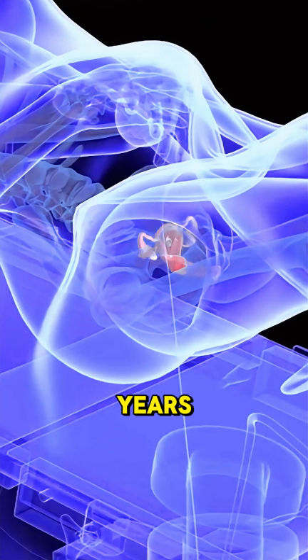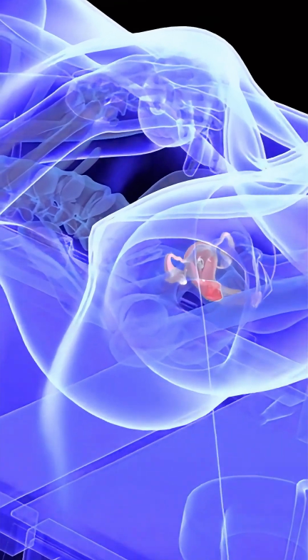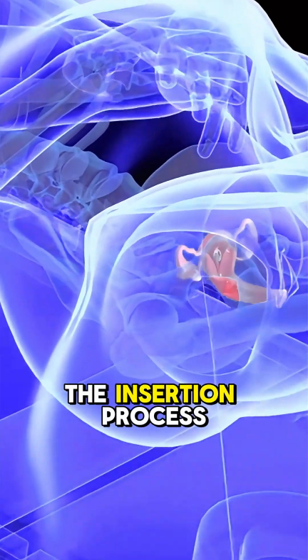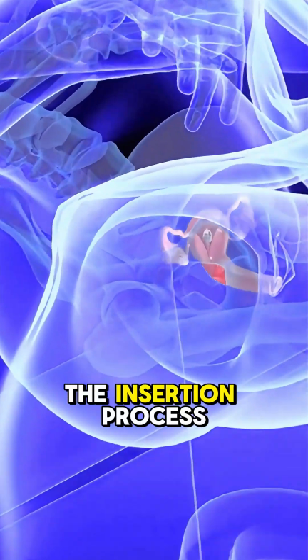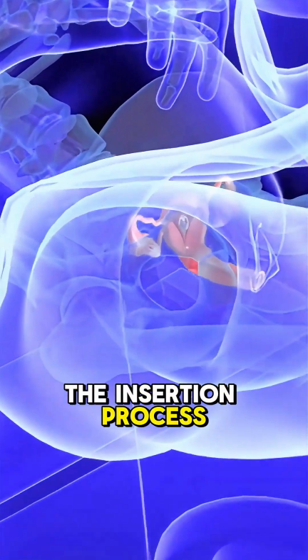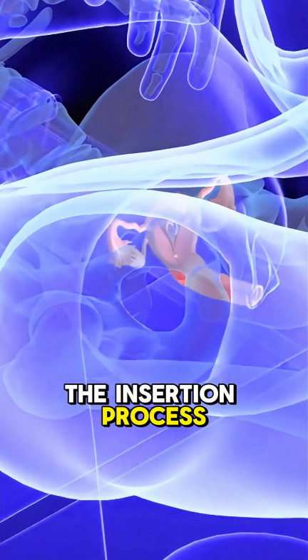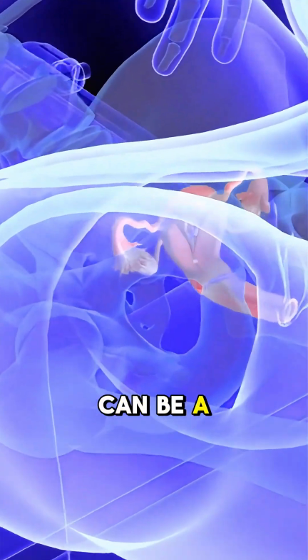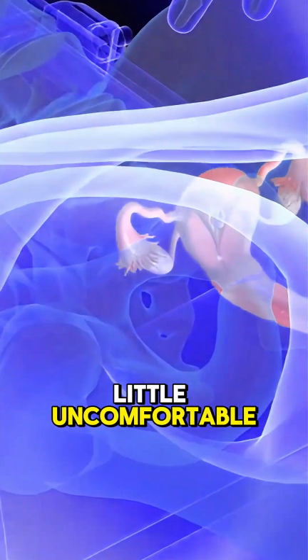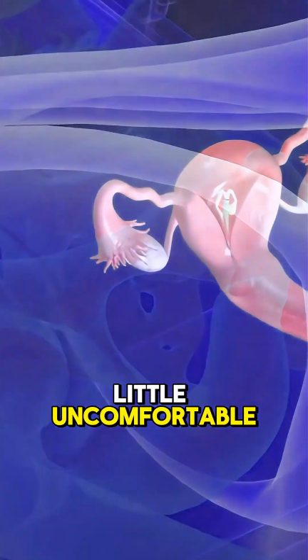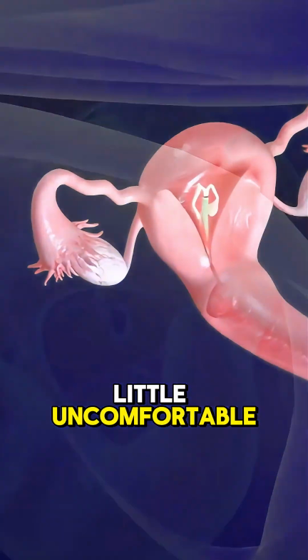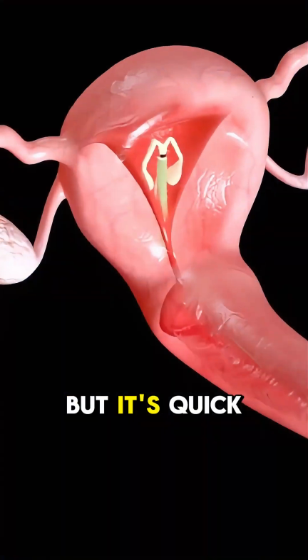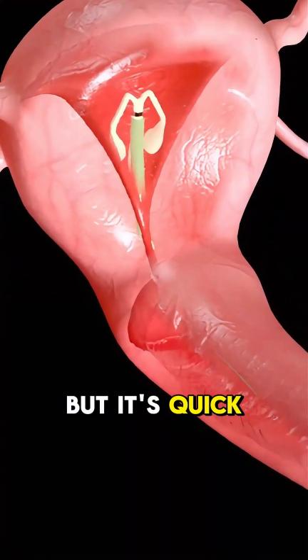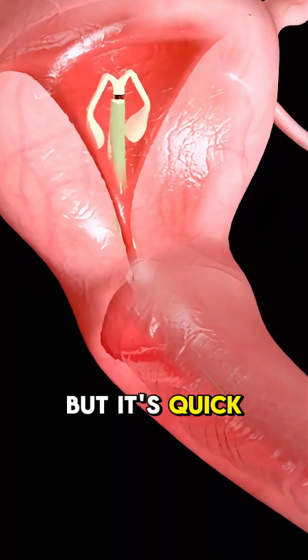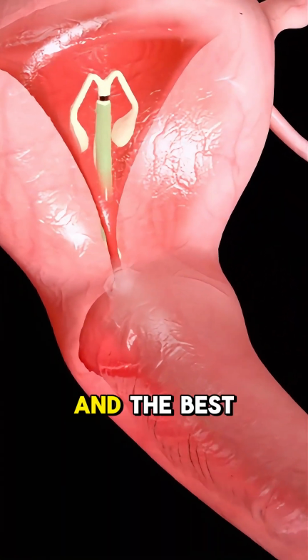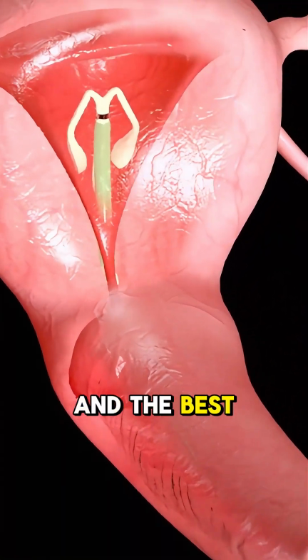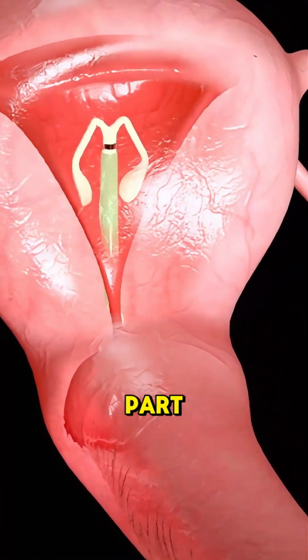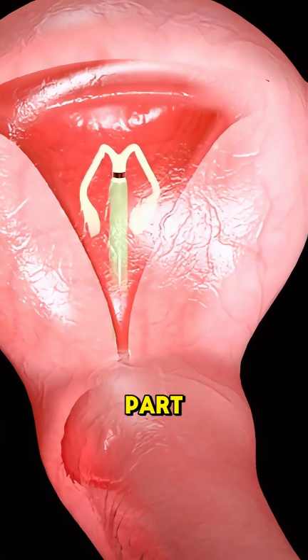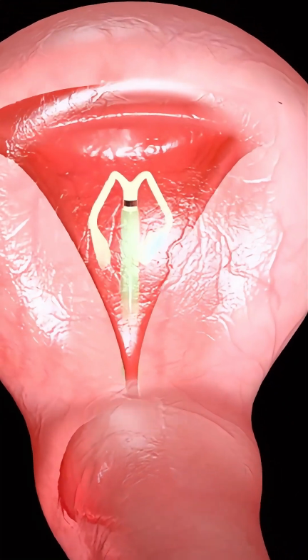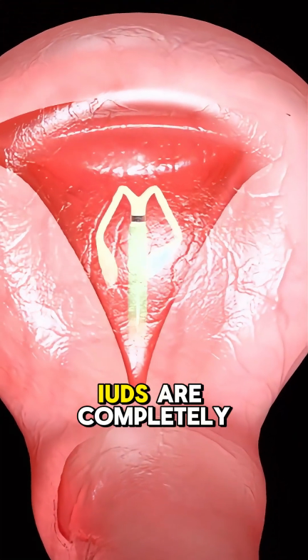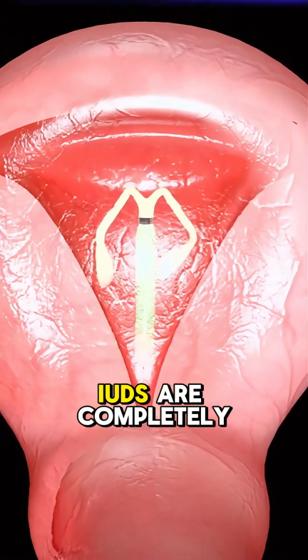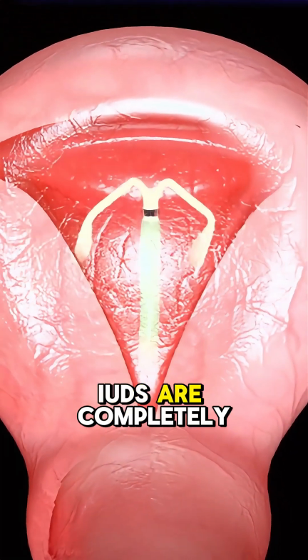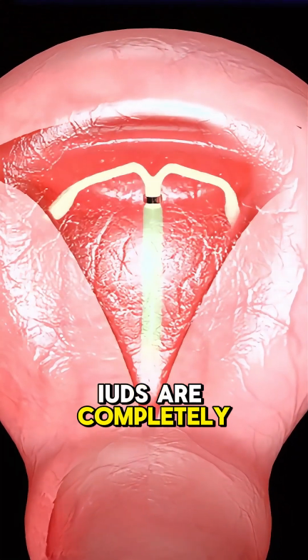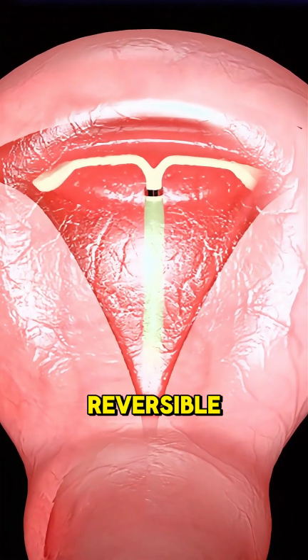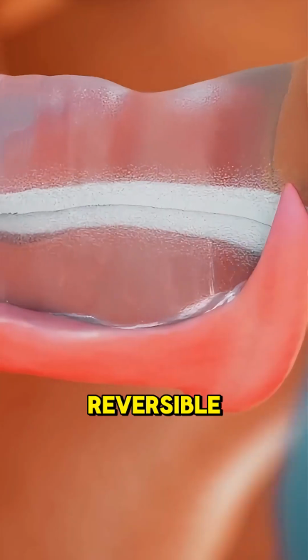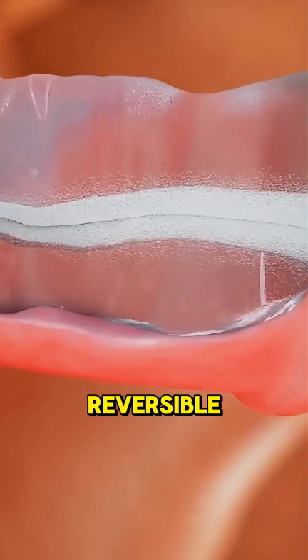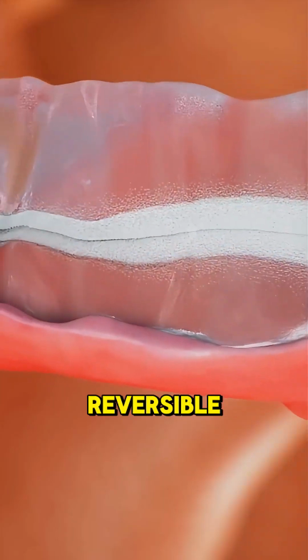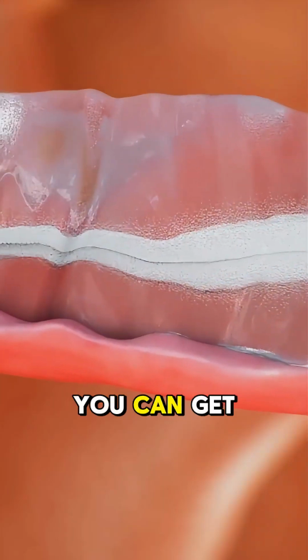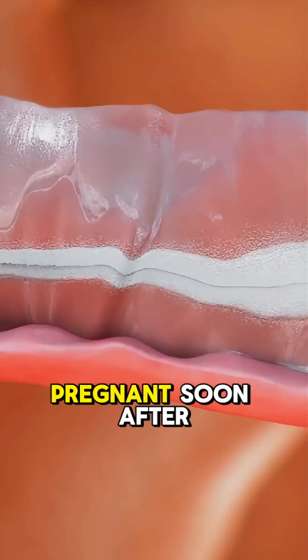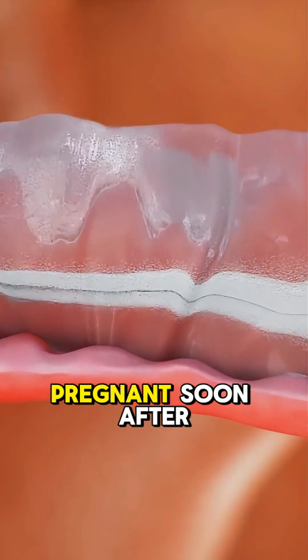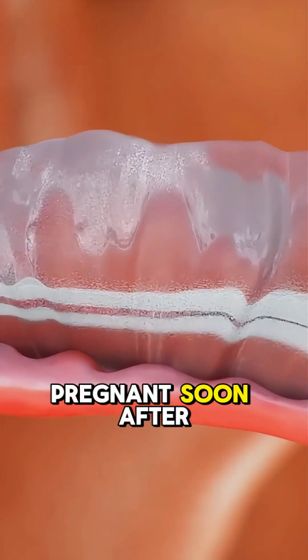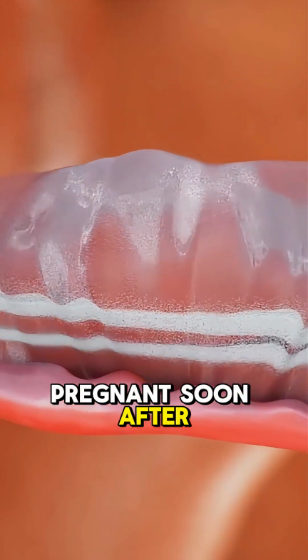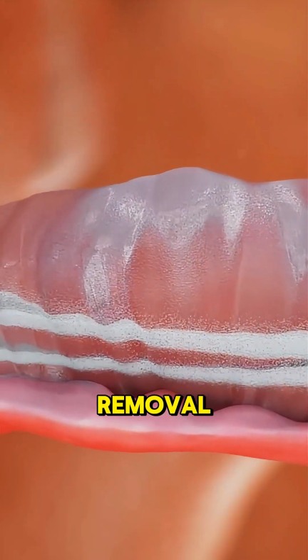The insertion process can be a little uncomfortable, but it's quick. And the best part? IUDs are completely reversible — you can get pregnant soon after removal.